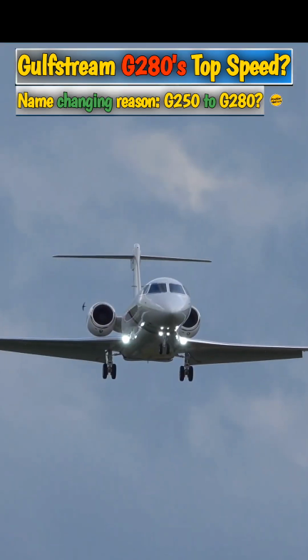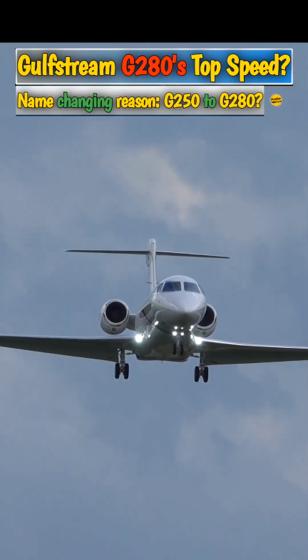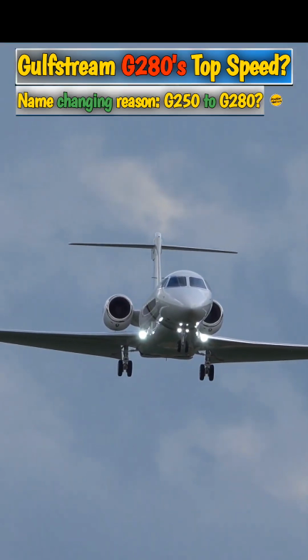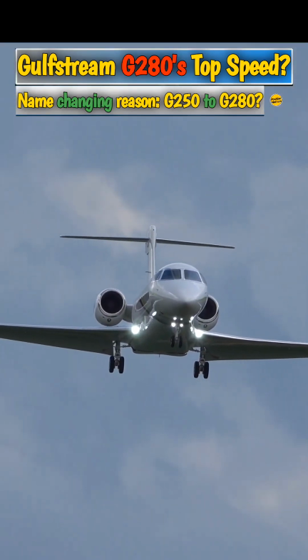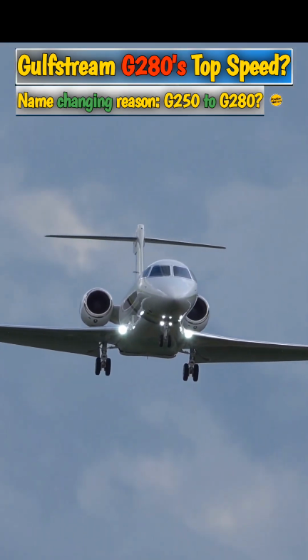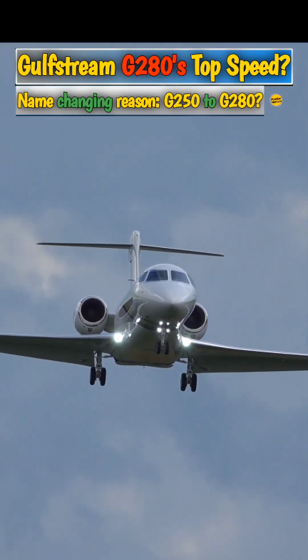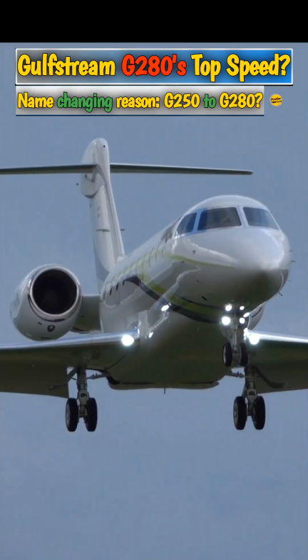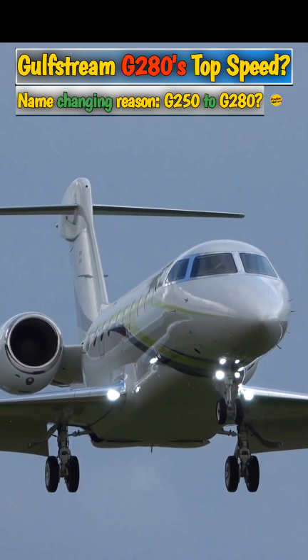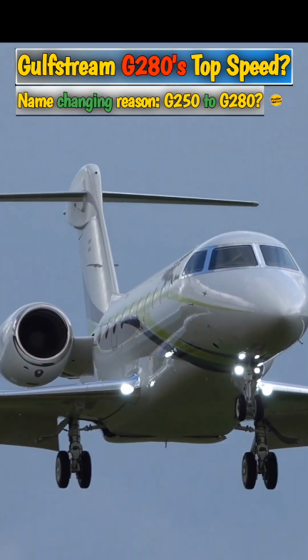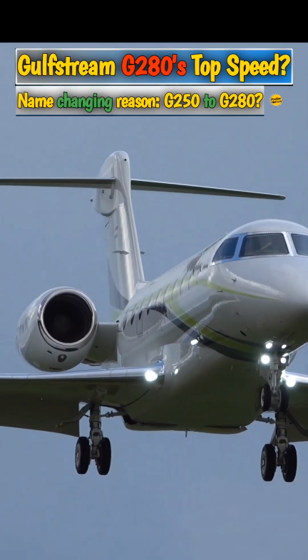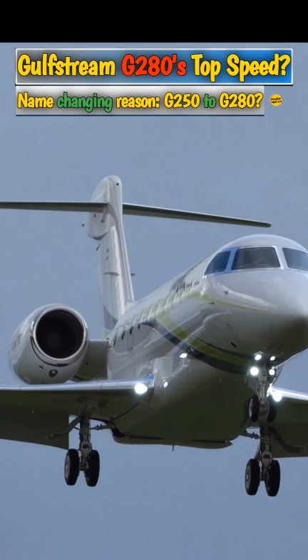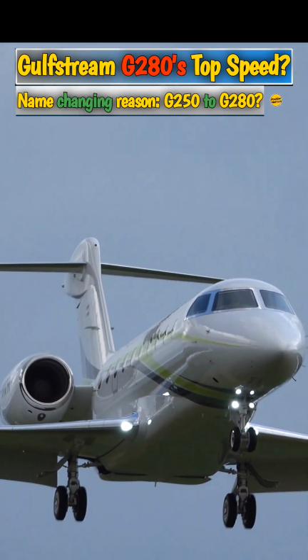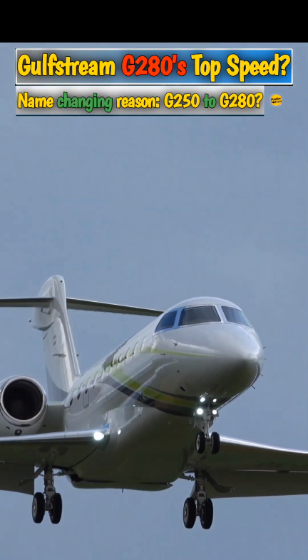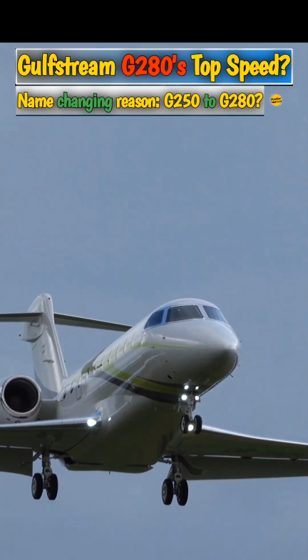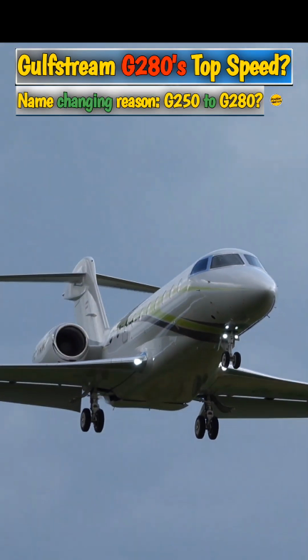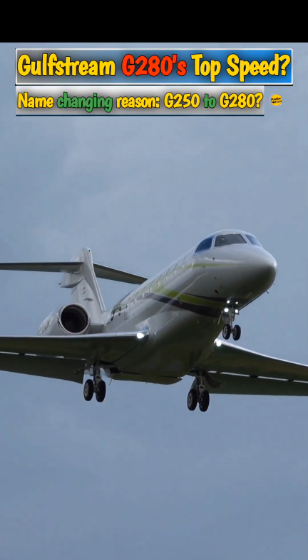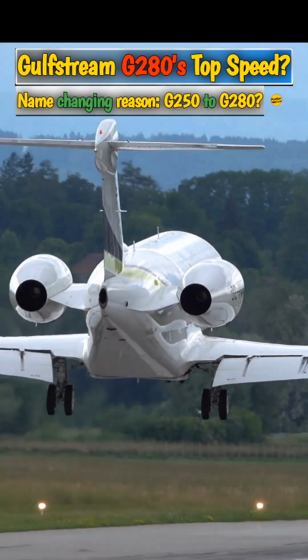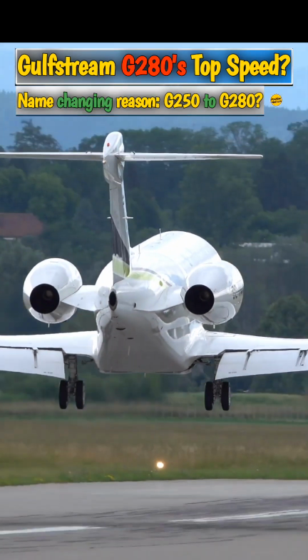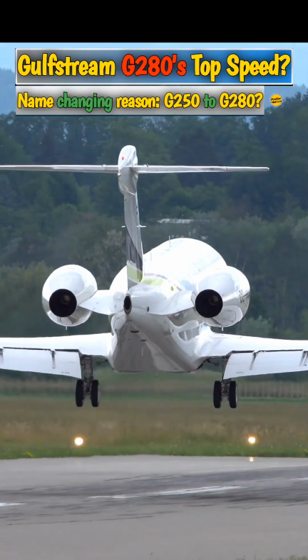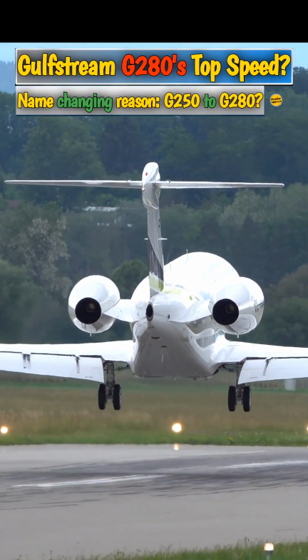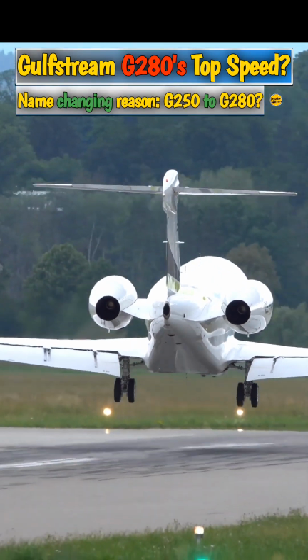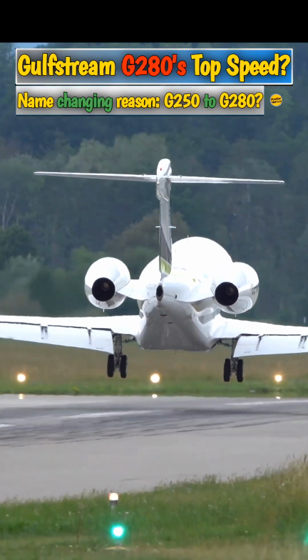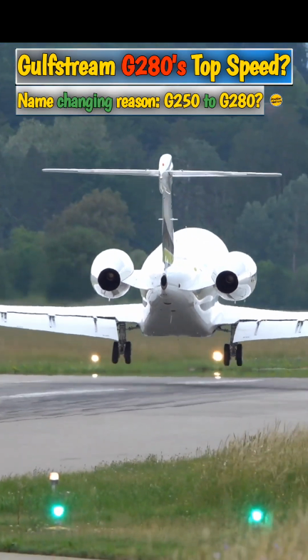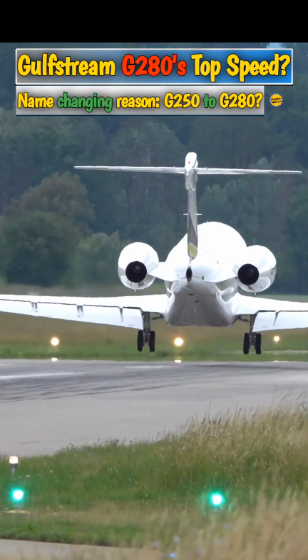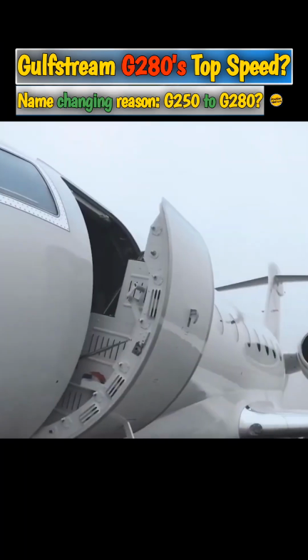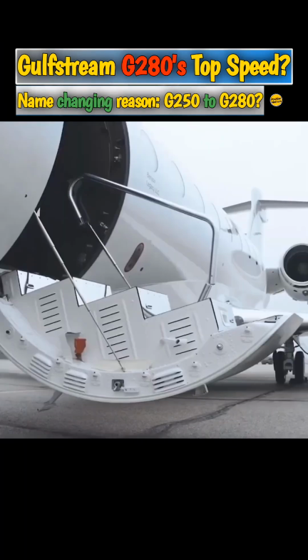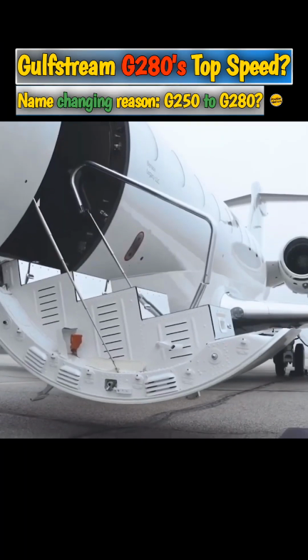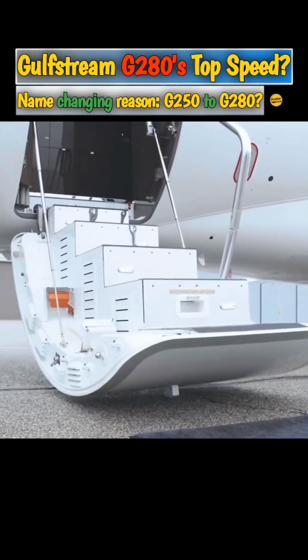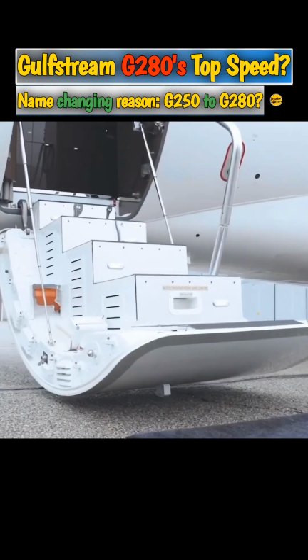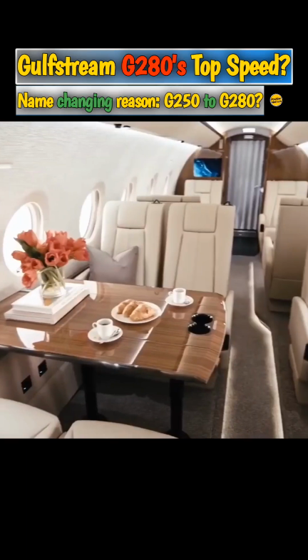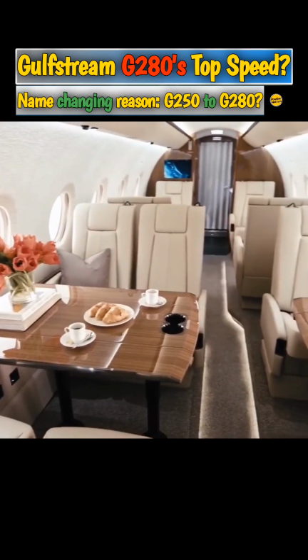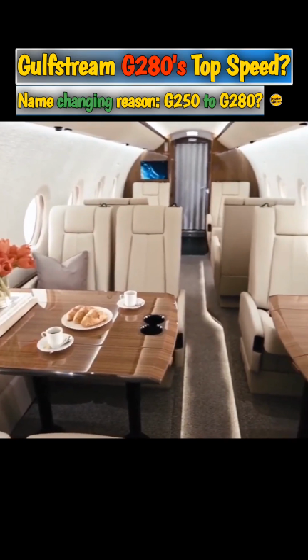The G280 is the smallest aircraft in Gulfstream's fleet. However, its size should not be mistaken for any compromises, as it offers class-leading performance and technology.